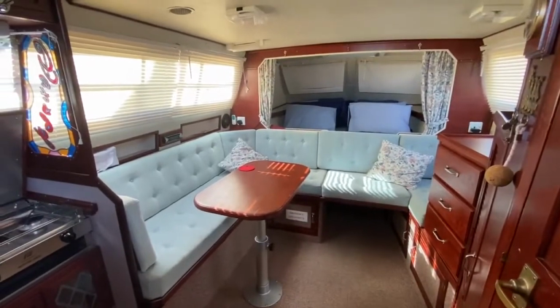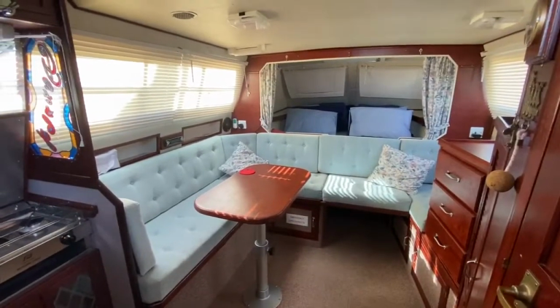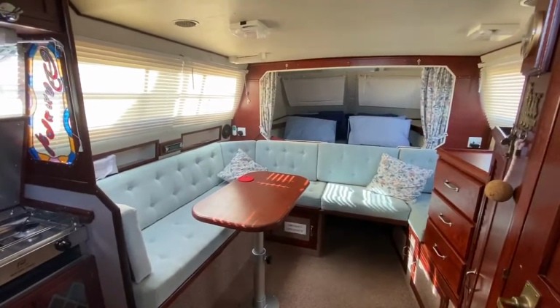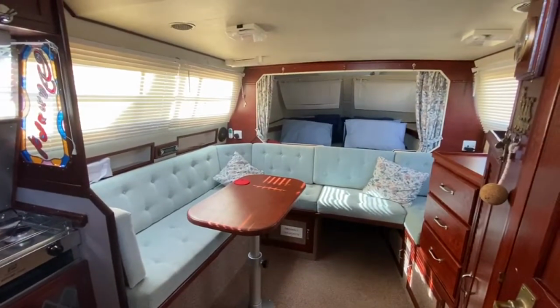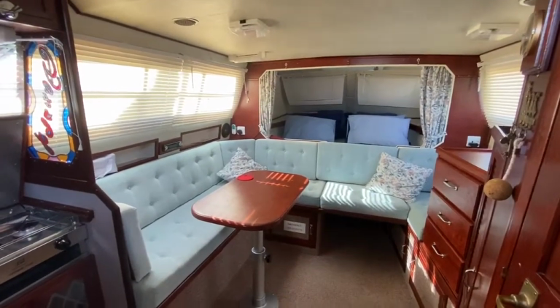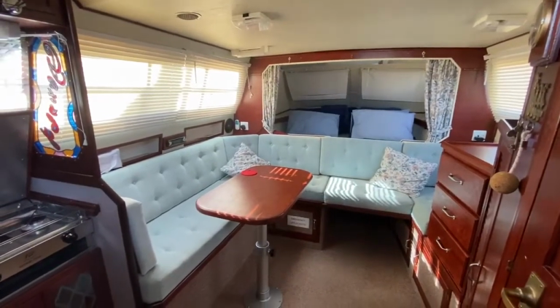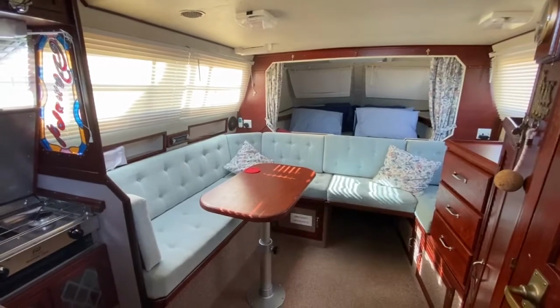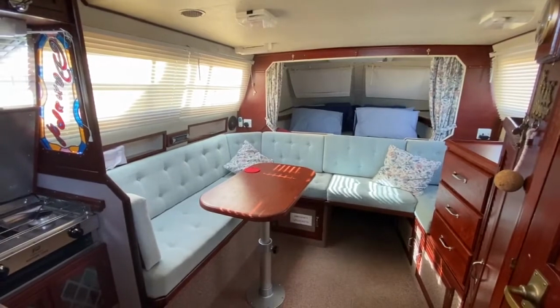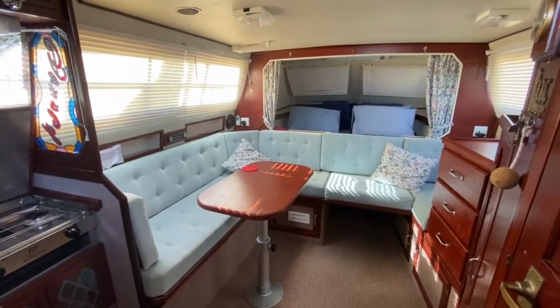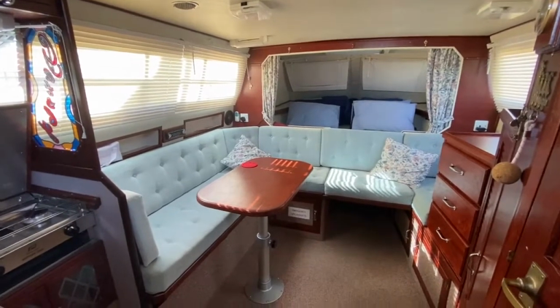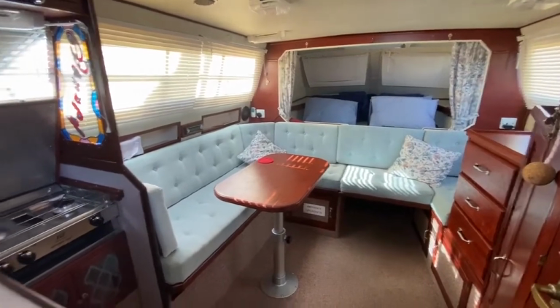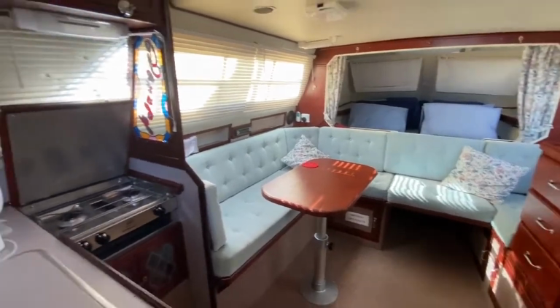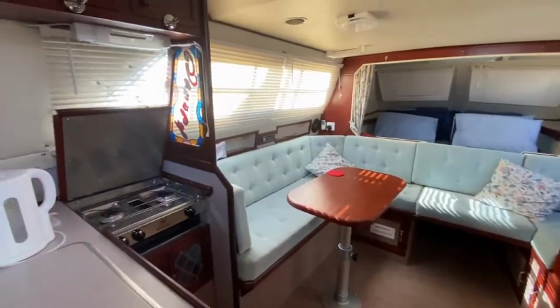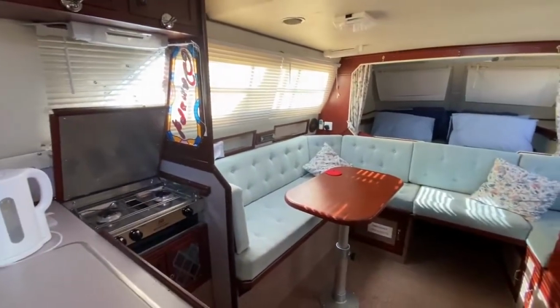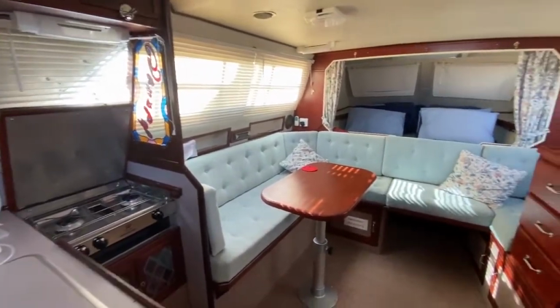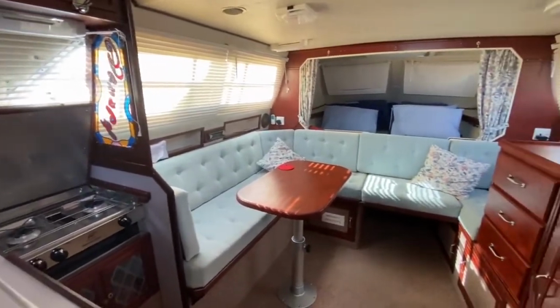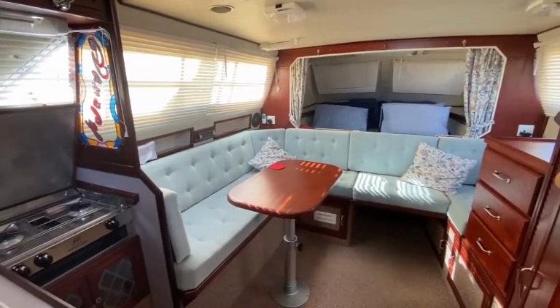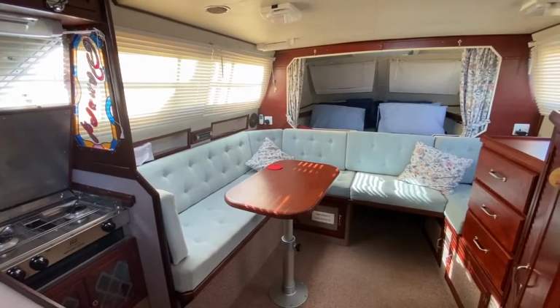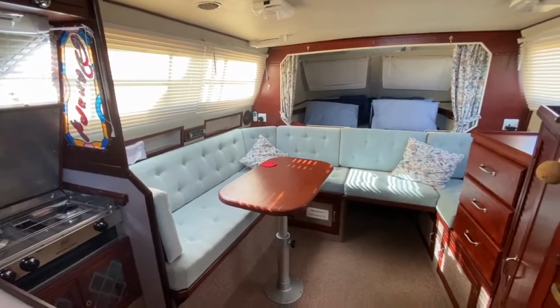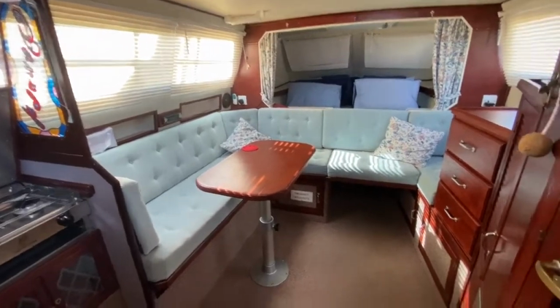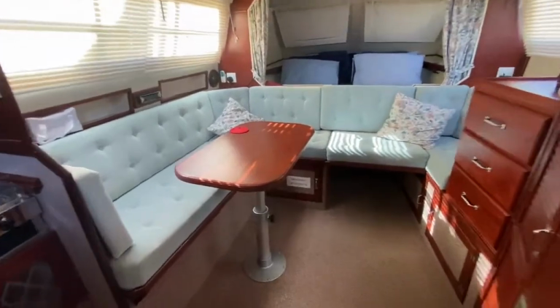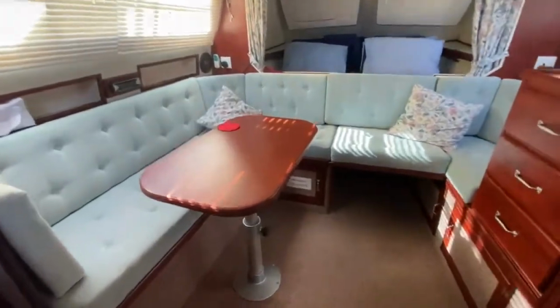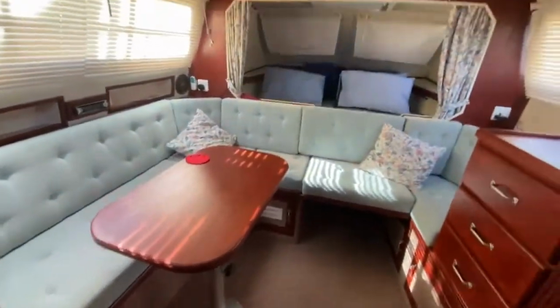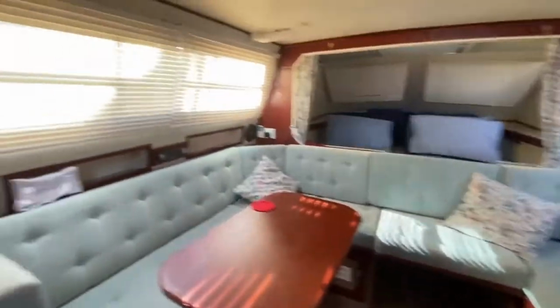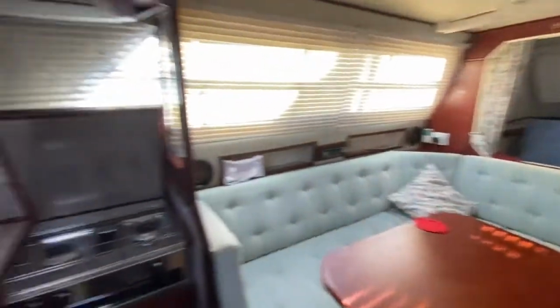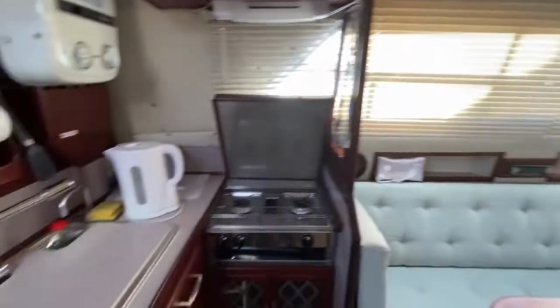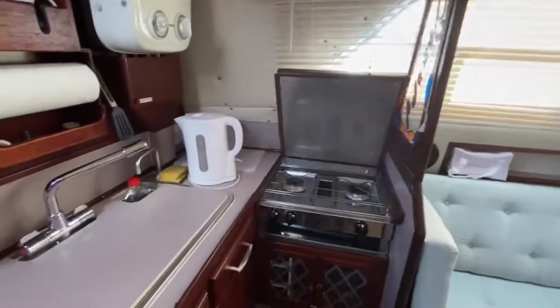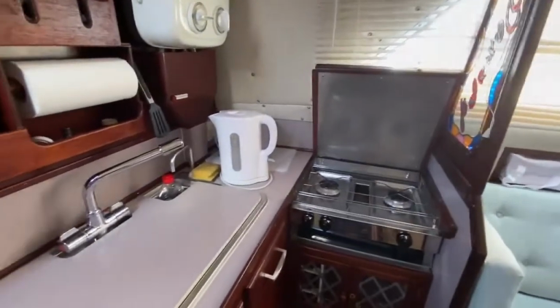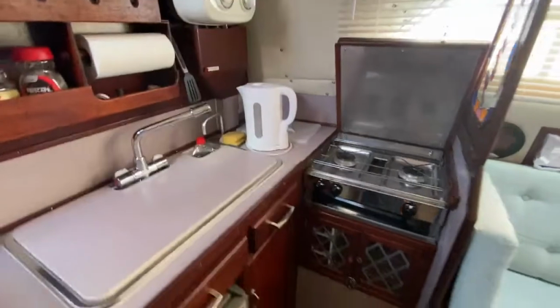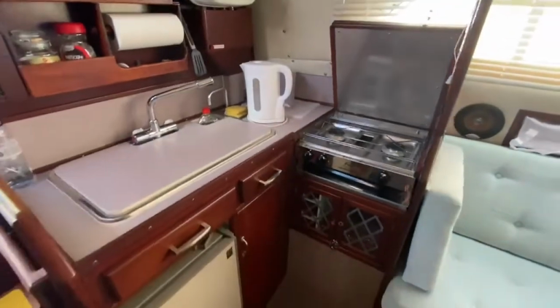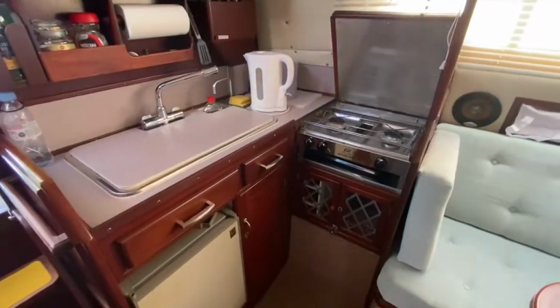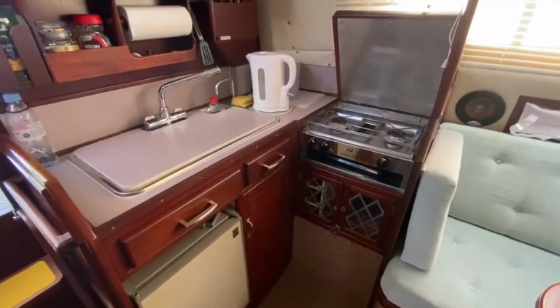Here we are on the Stirling Sabre 28, listed with Boat Shed Portsmouth. I'm interested in a companionway looking across the saloon, so I'm just going to take you inside. We have a nicely appointed galley to the port side.